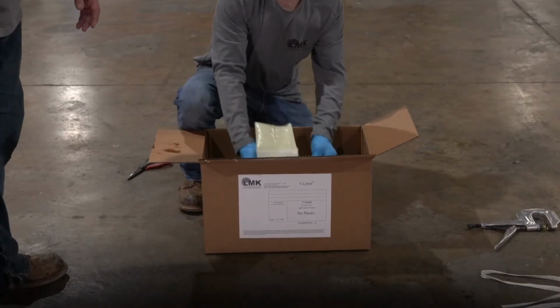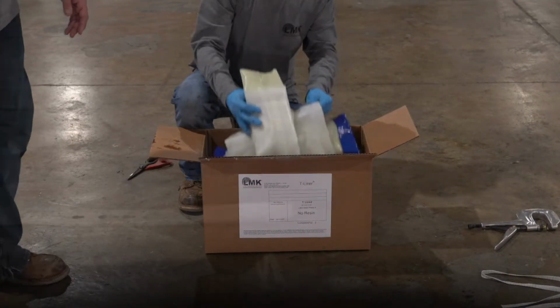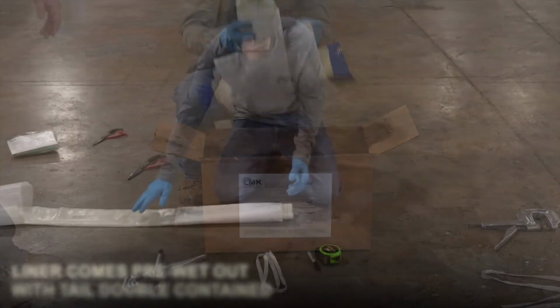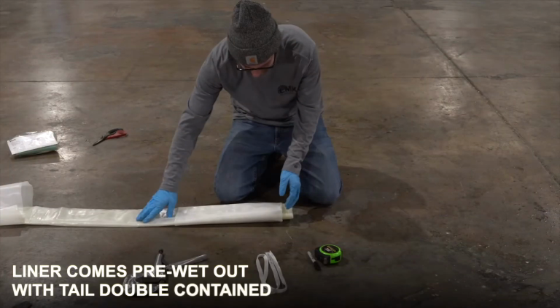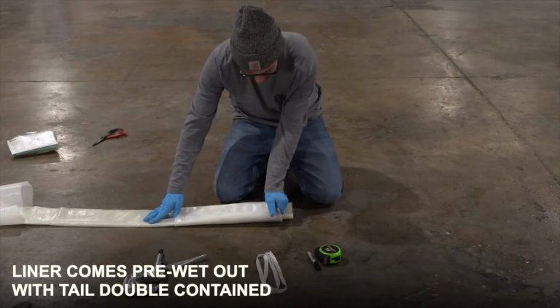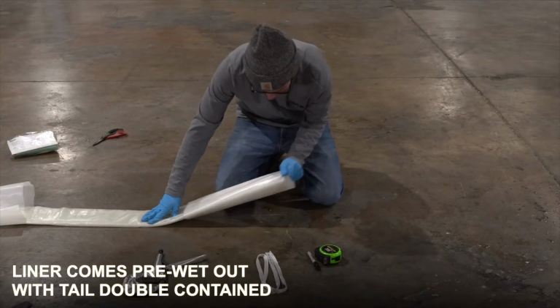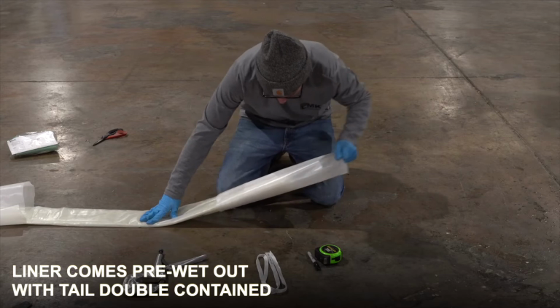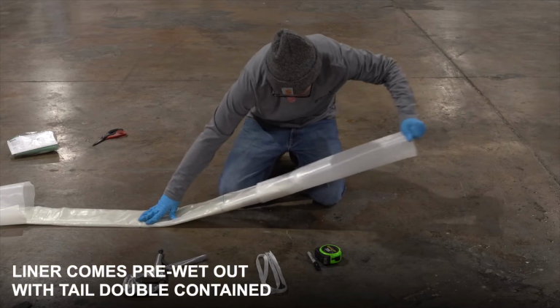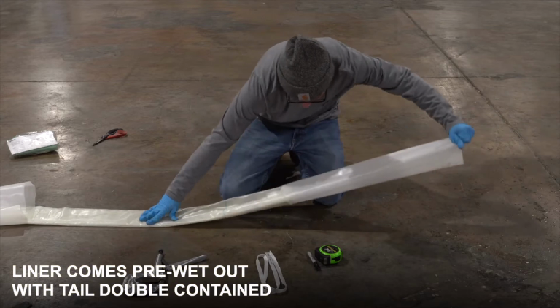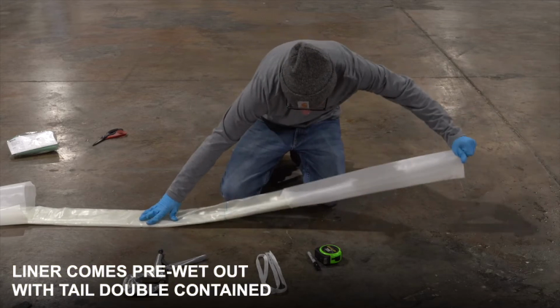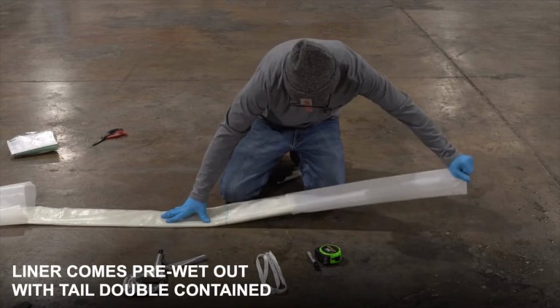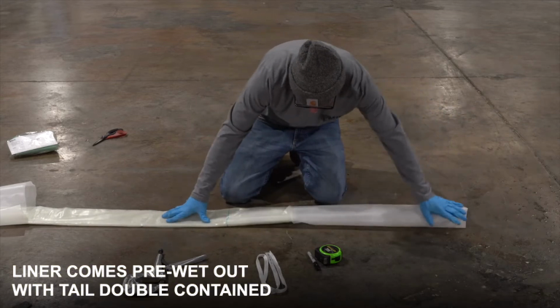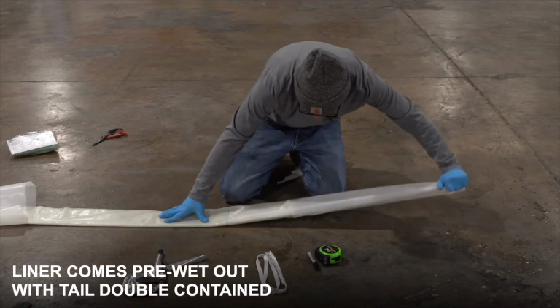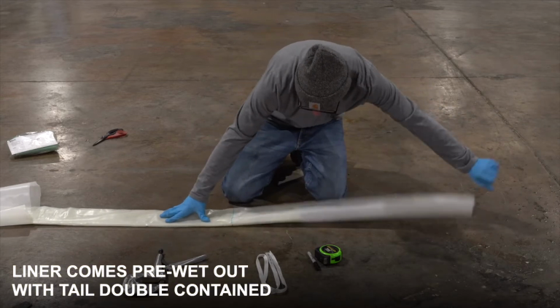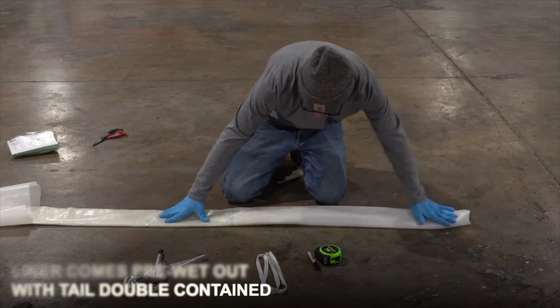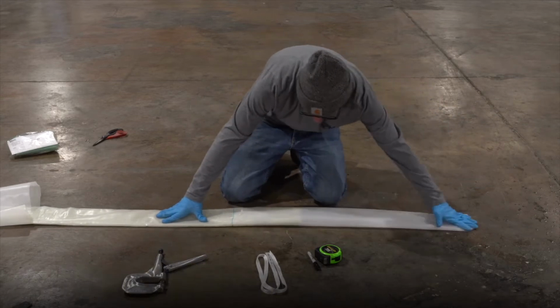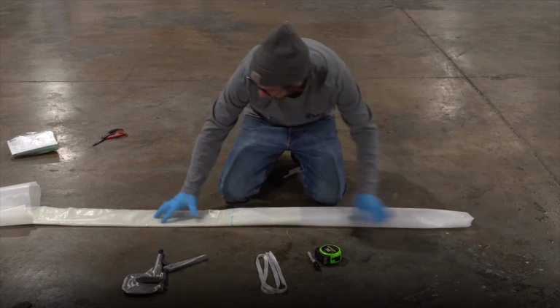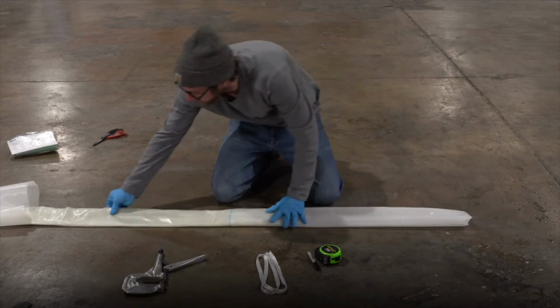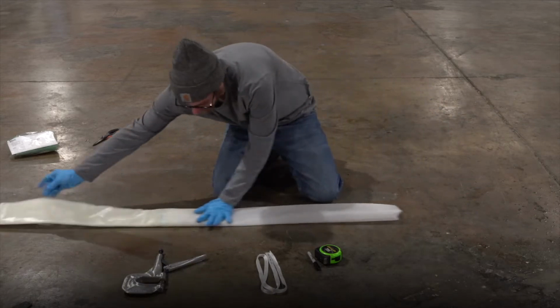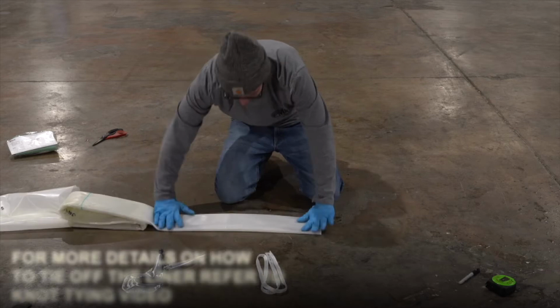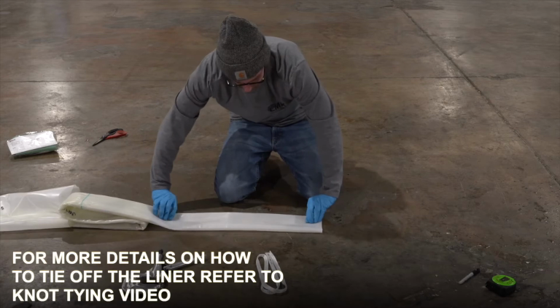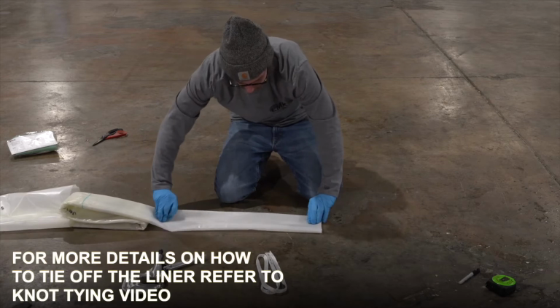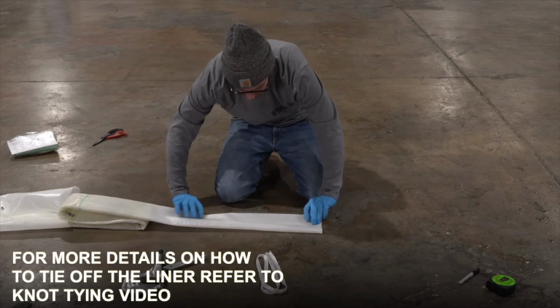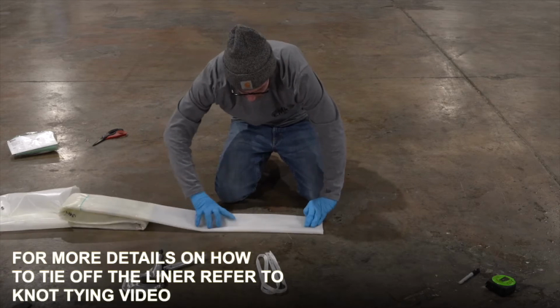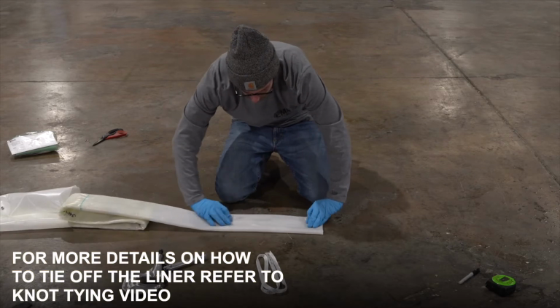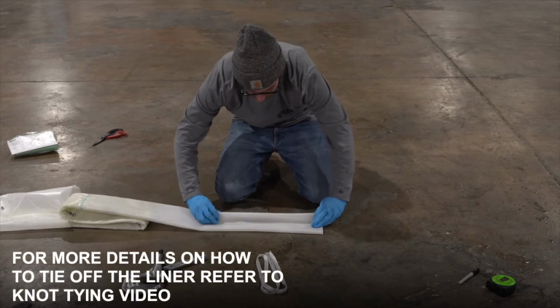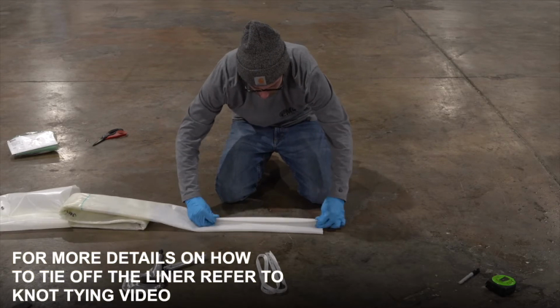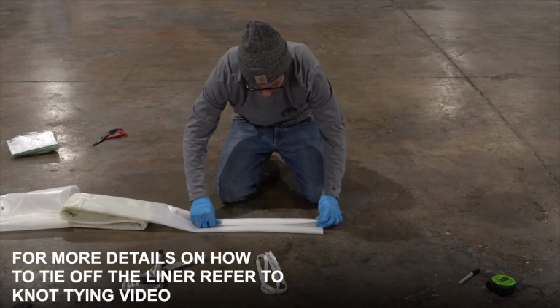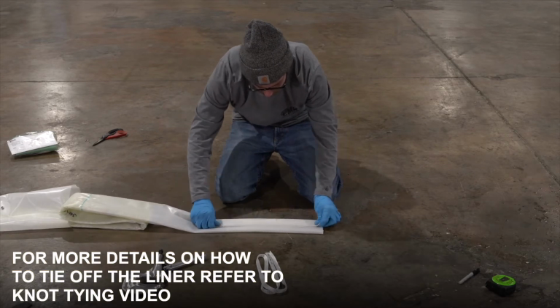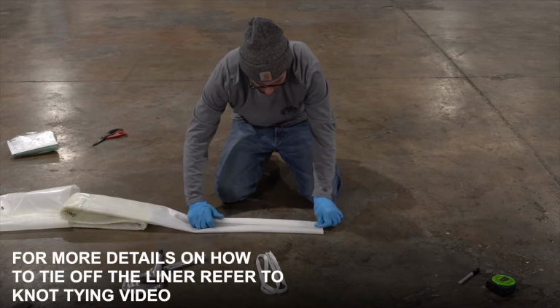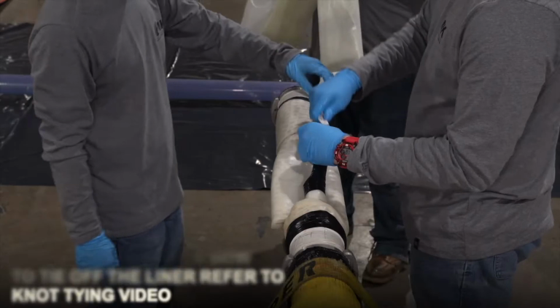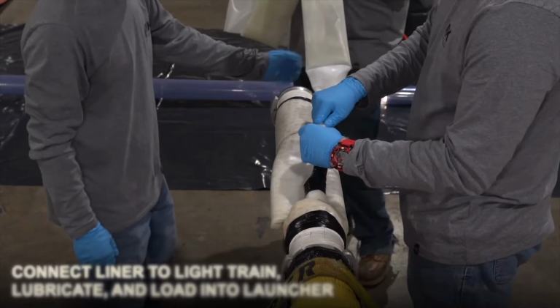Once you remove your liner from your kit, it's pre-wet out. You're going to finalize your measurement, pull out your double contained tail, and get ready to do your knot. For a step-by-step breakdown, refer to our knot tying video.